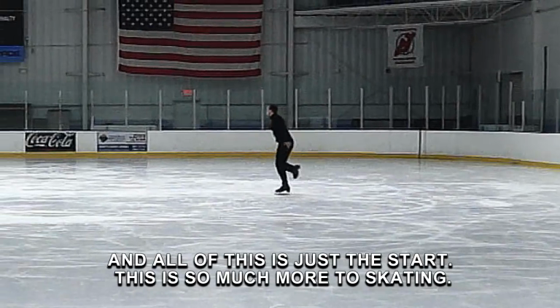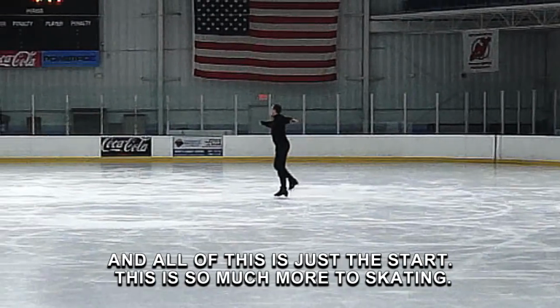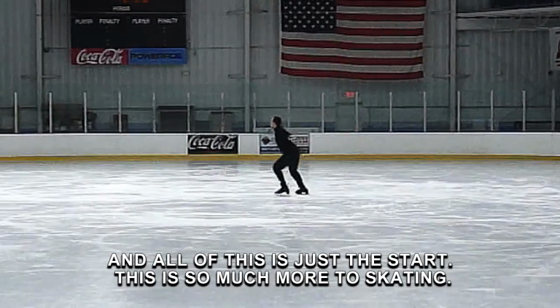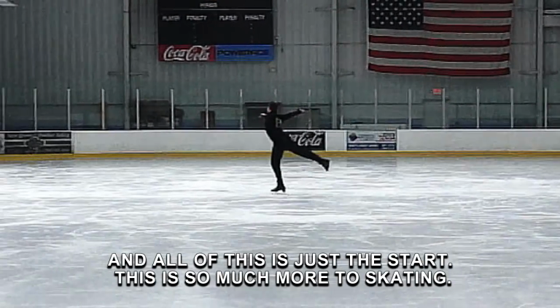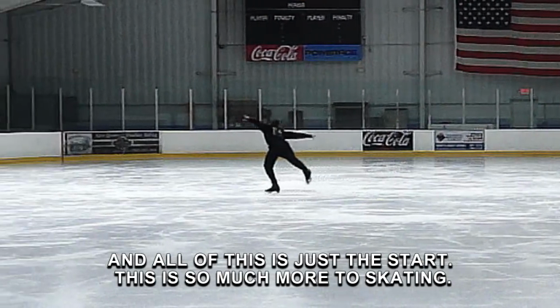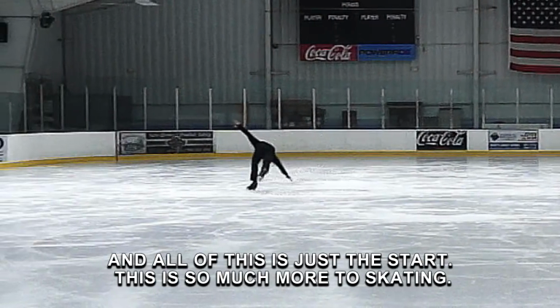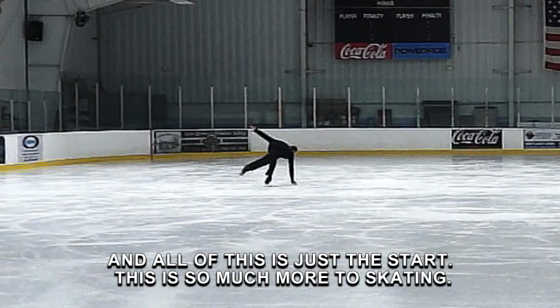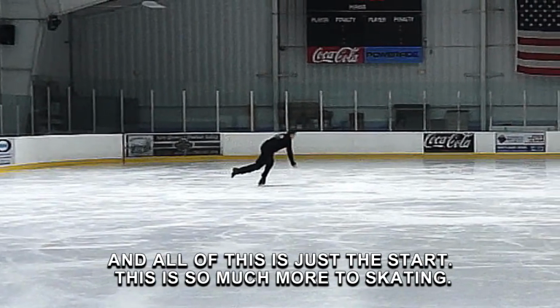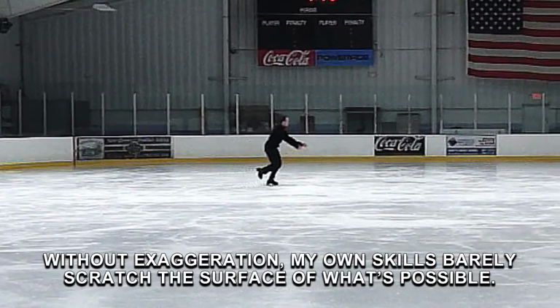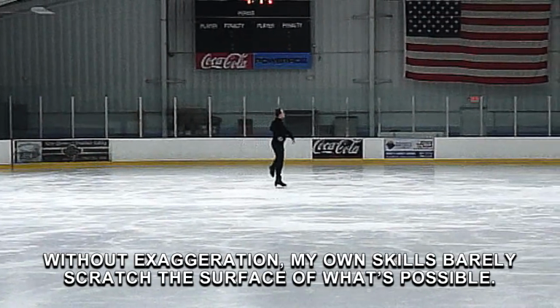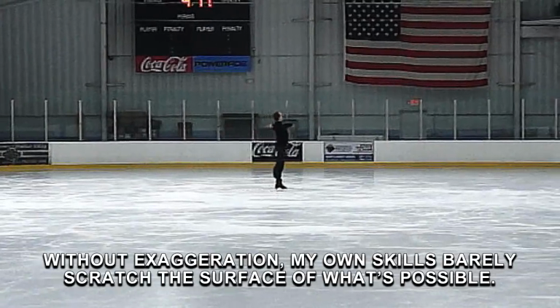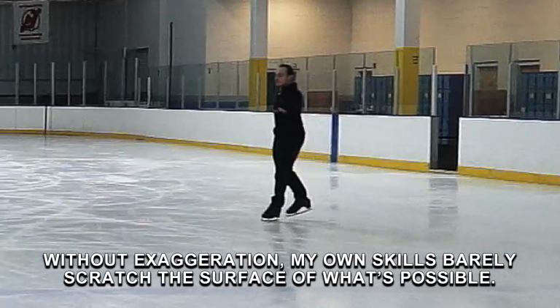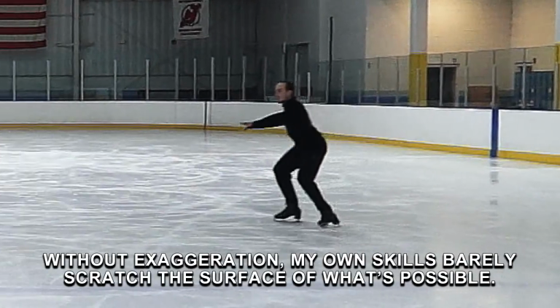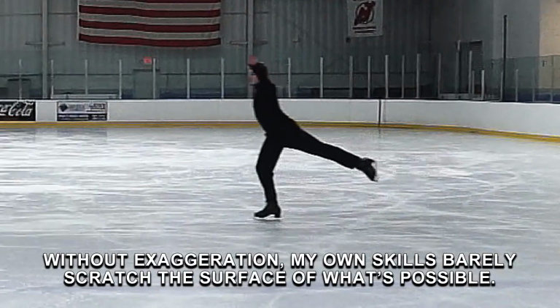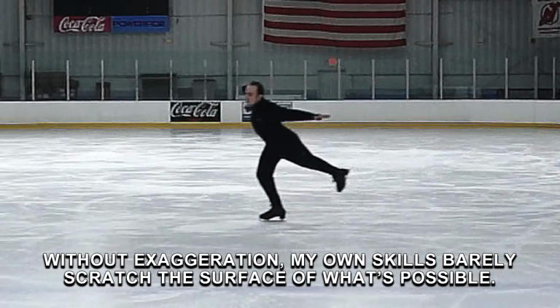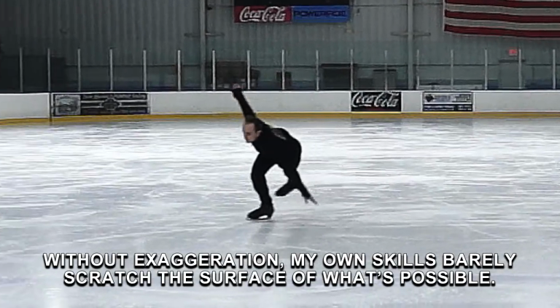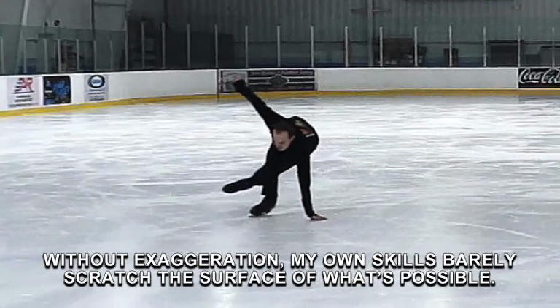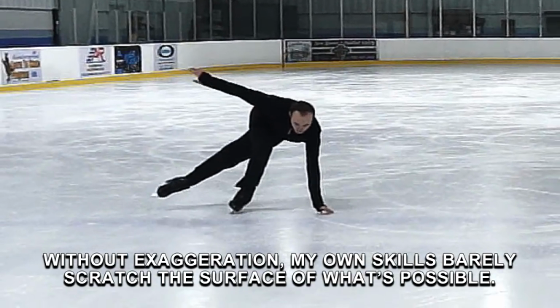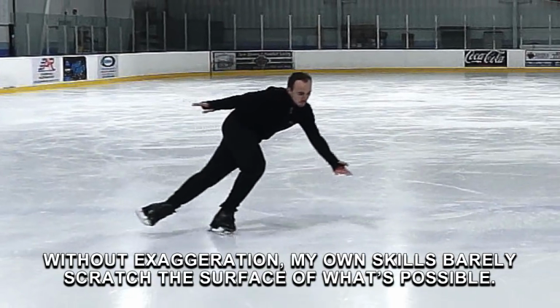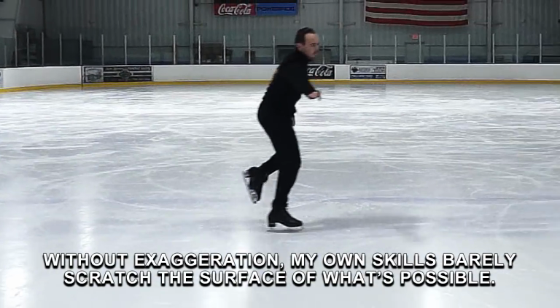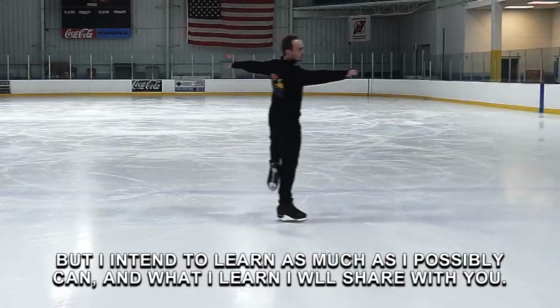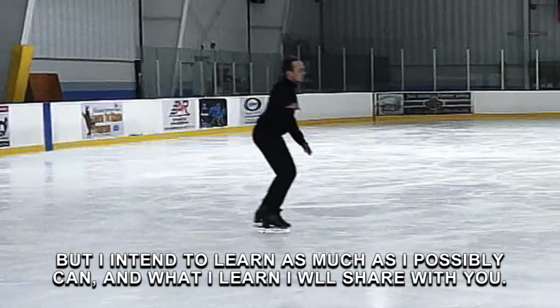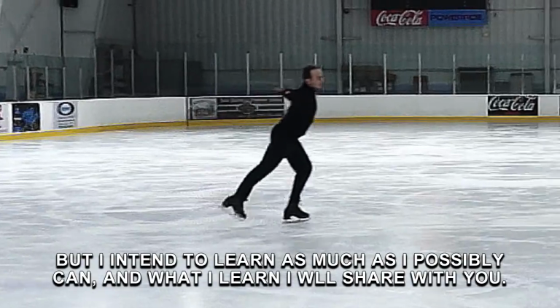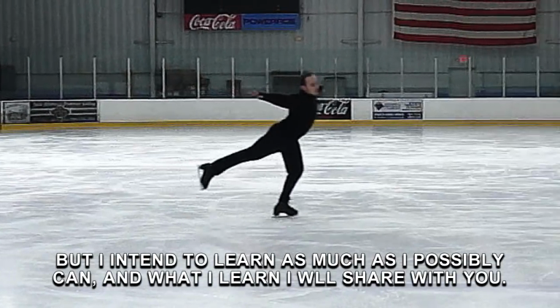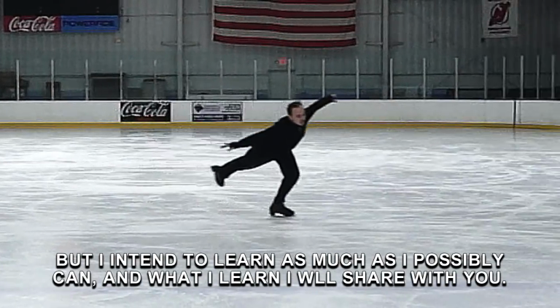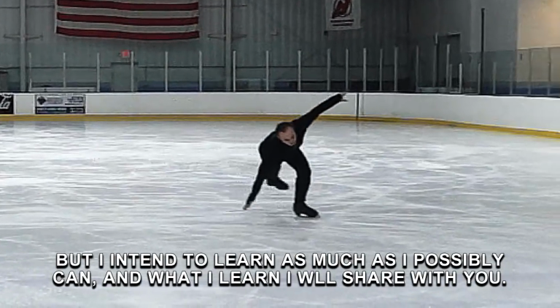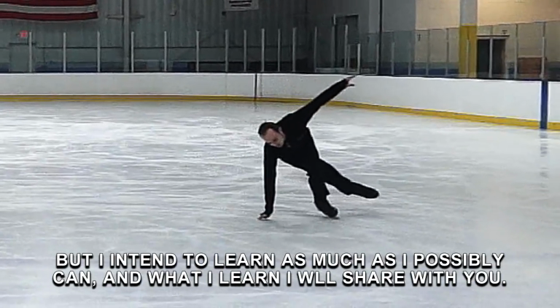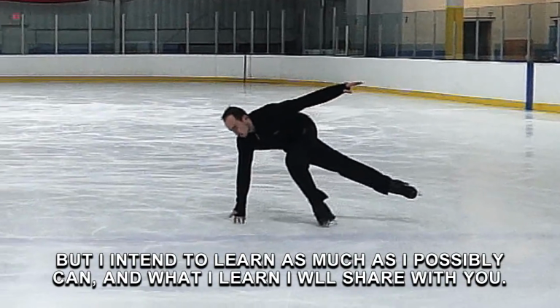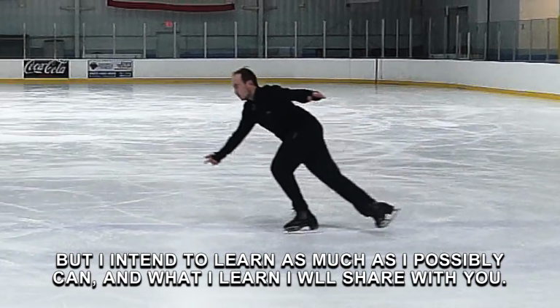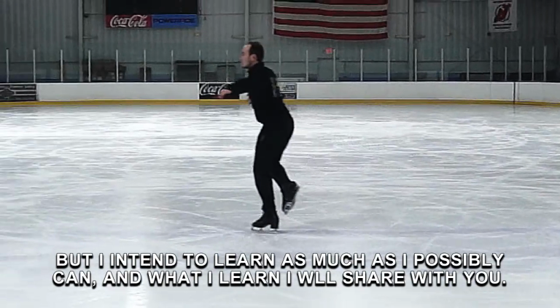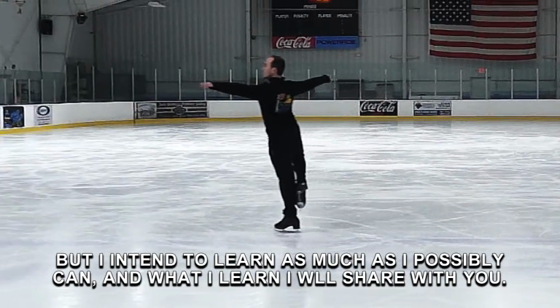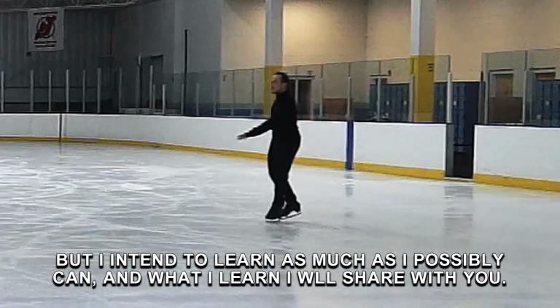And all of this is just a start. There is so much more to skating. Without exaggeration, my own skills barely scratch the surface of what's possible. But I intend to learn as much as I possibly can. And what I learn, I will share with you.